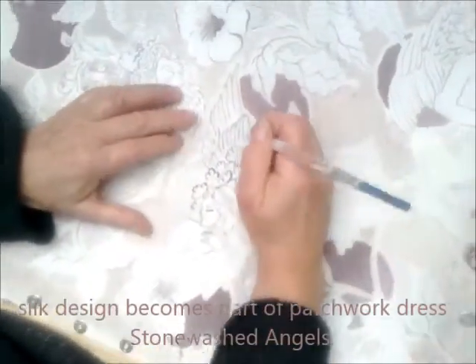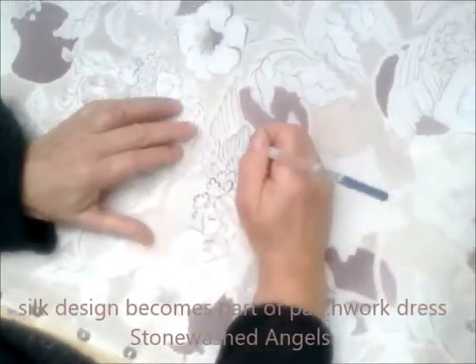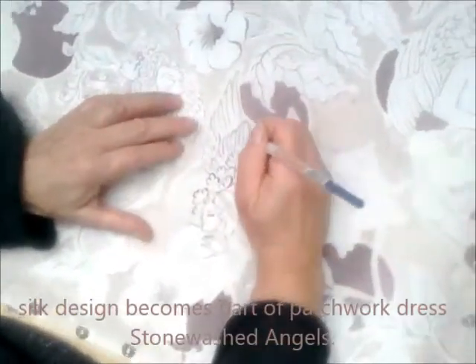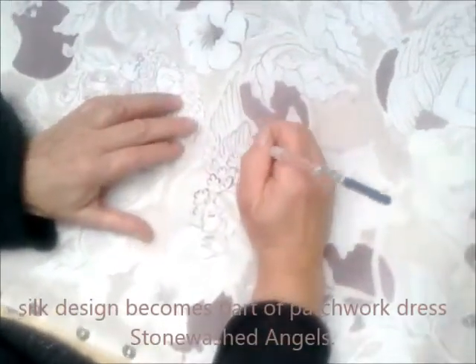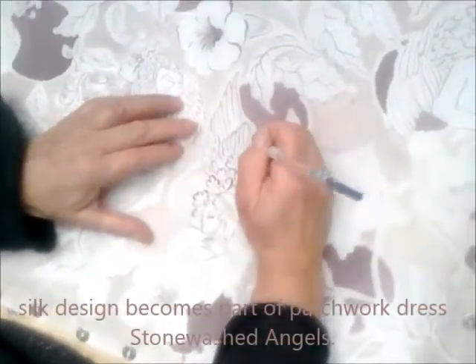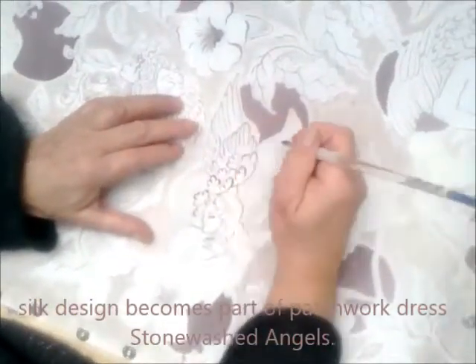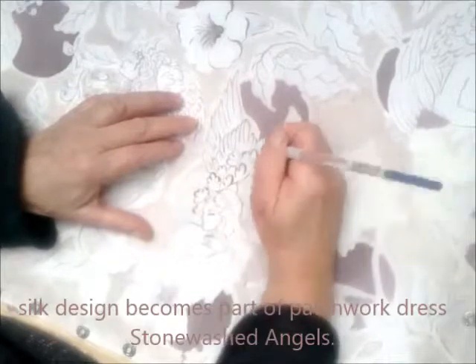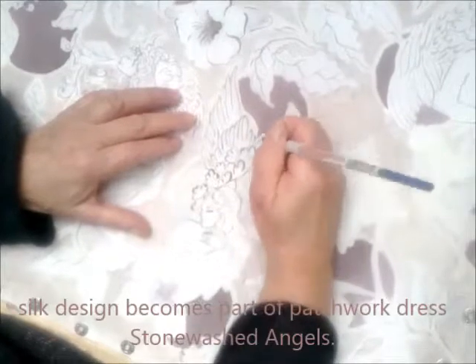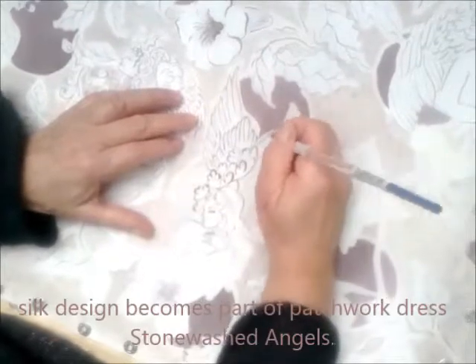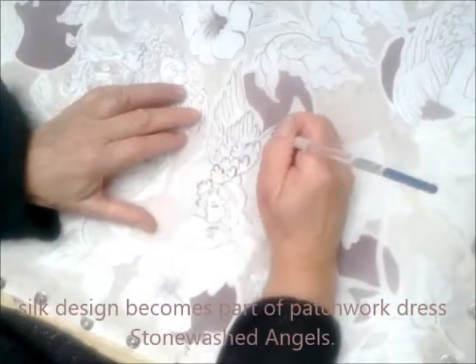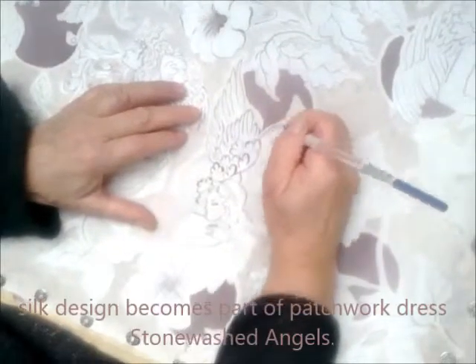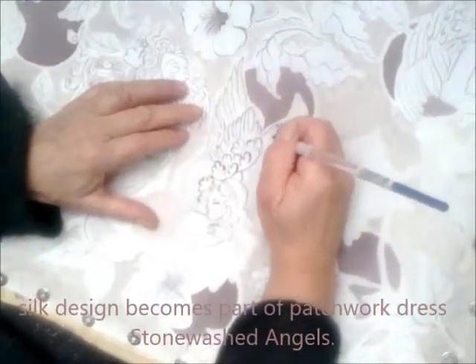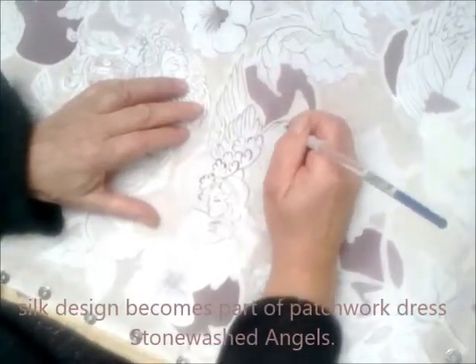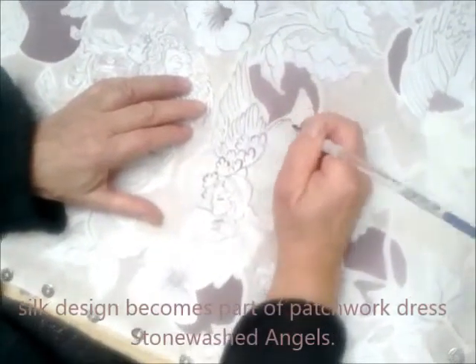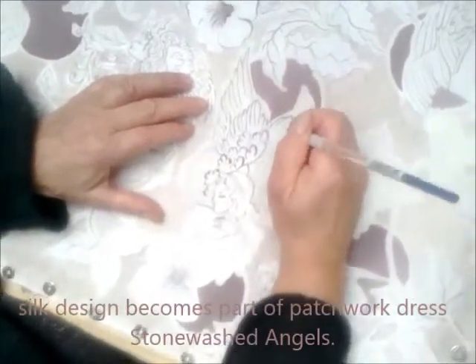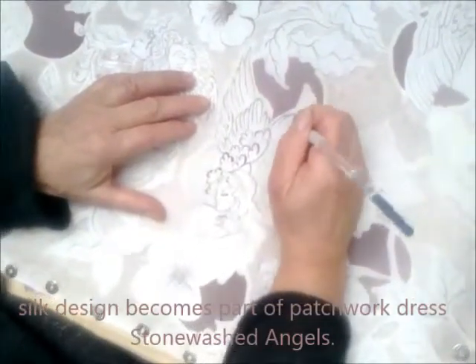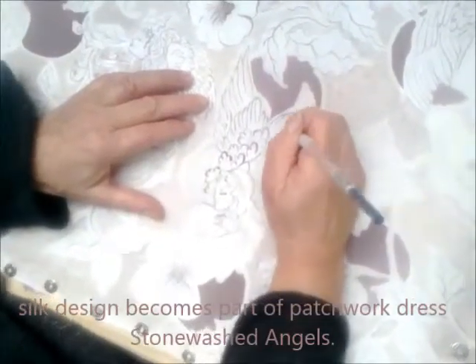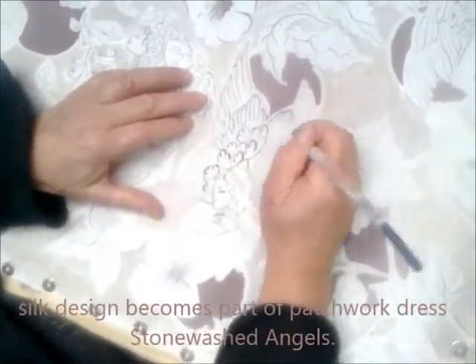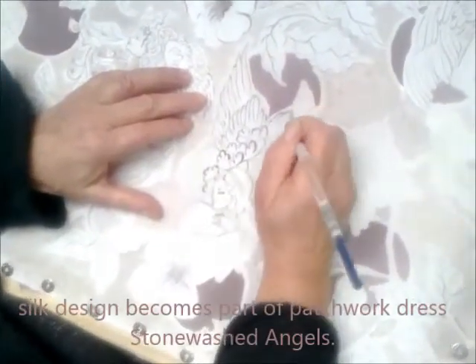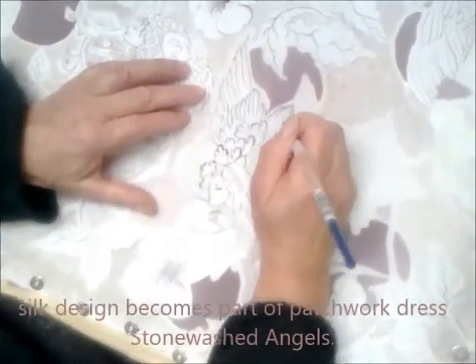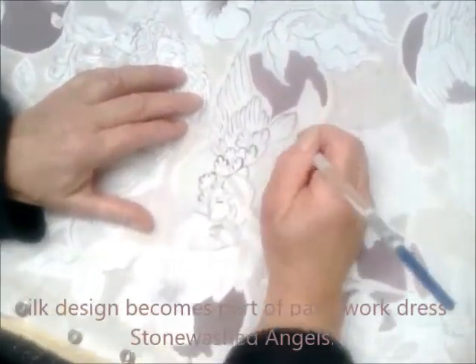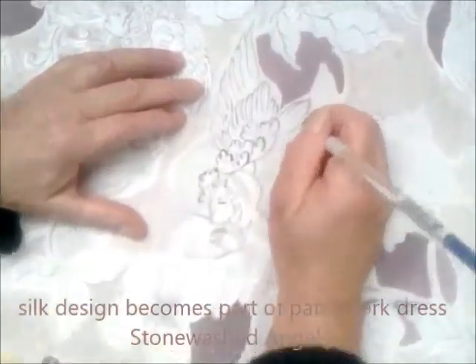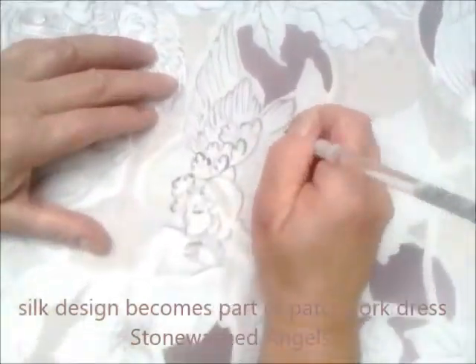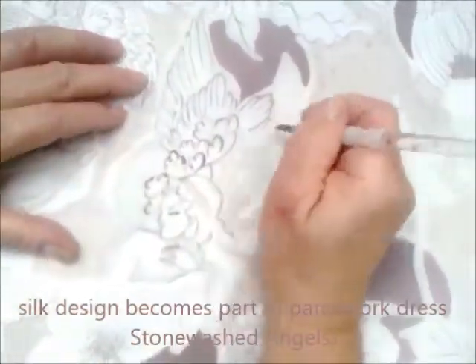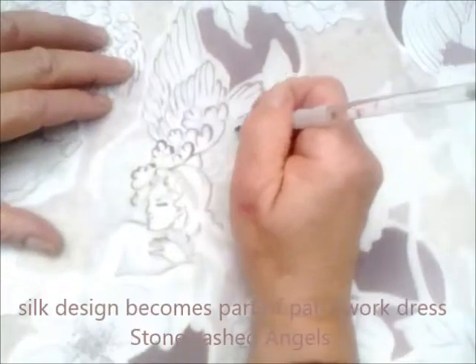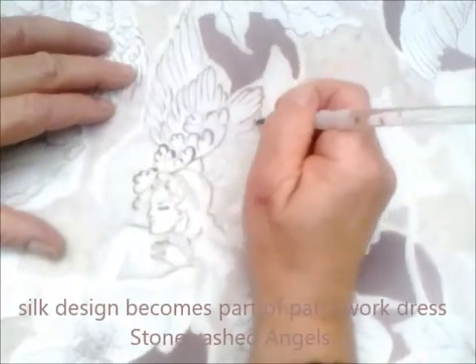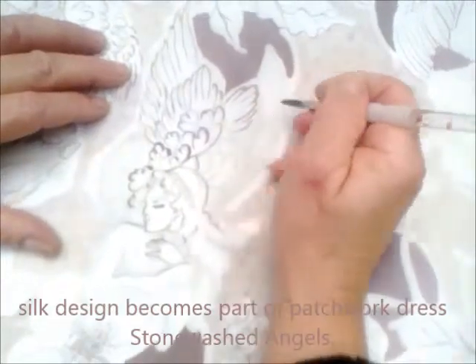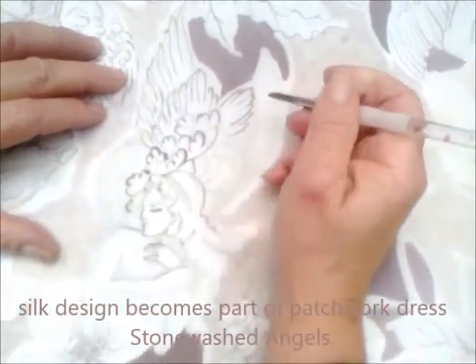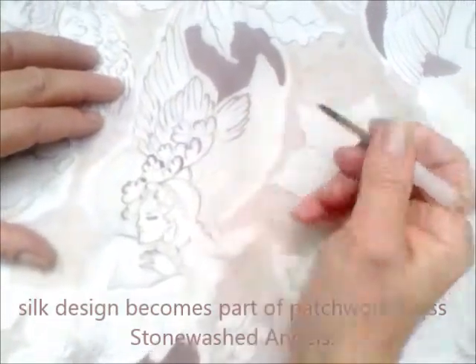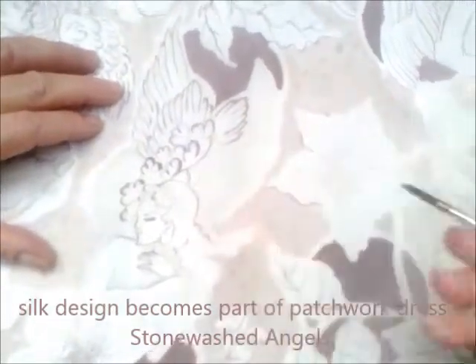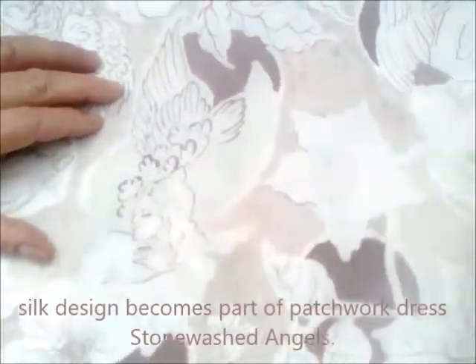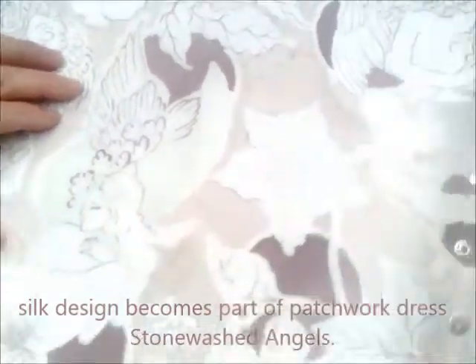It's a little bit stiff to paint as opposed to painting on paper, but it's not too bad actually with the thickener mixed in - it's not too bad.